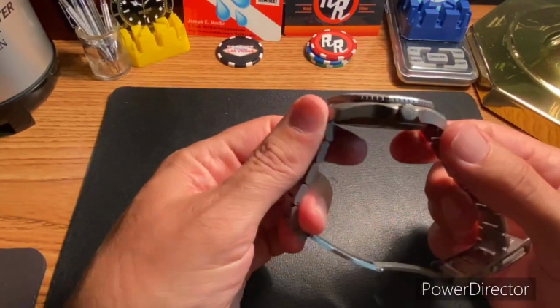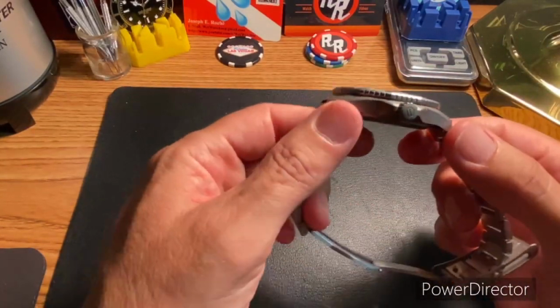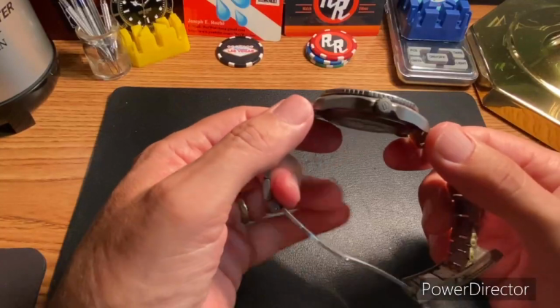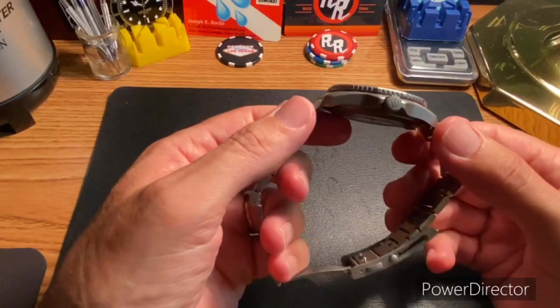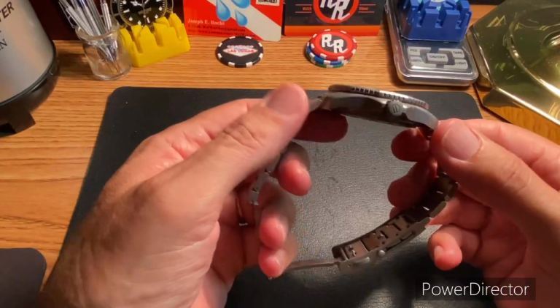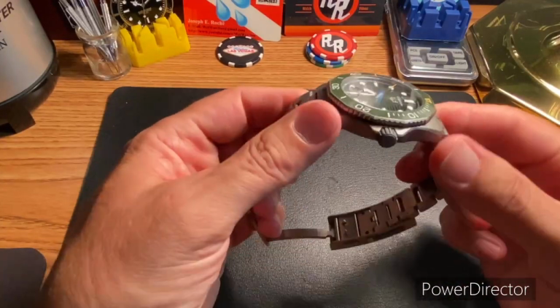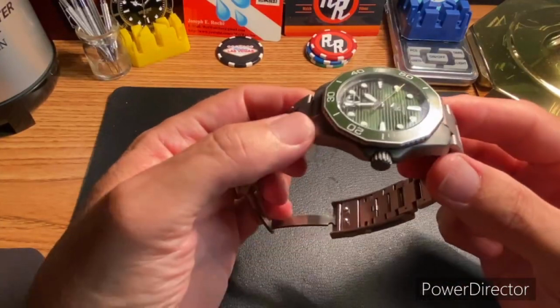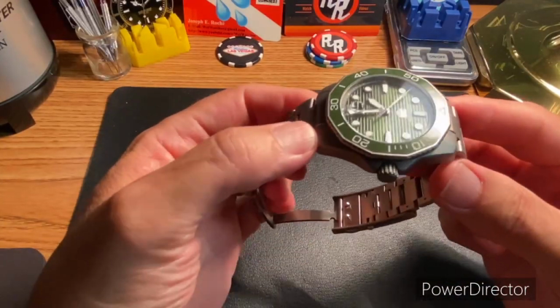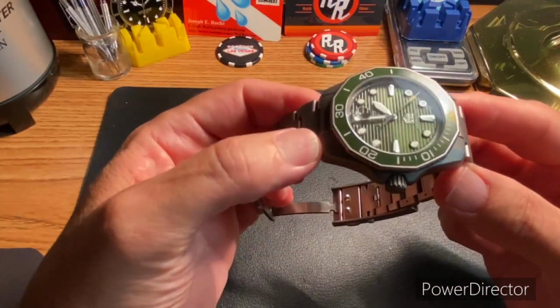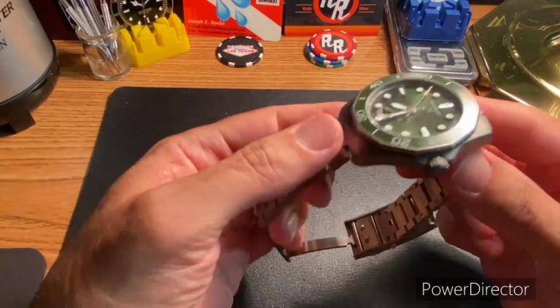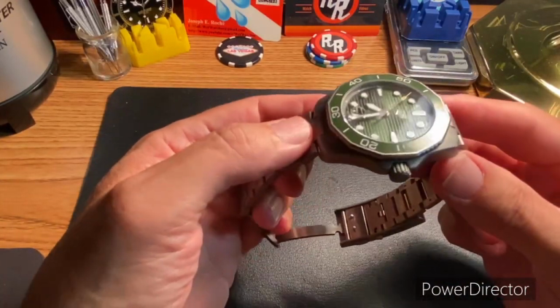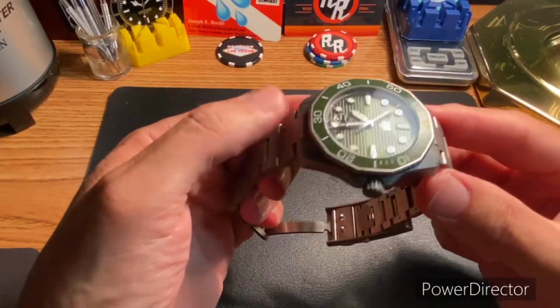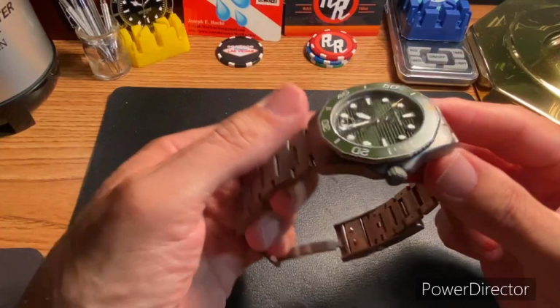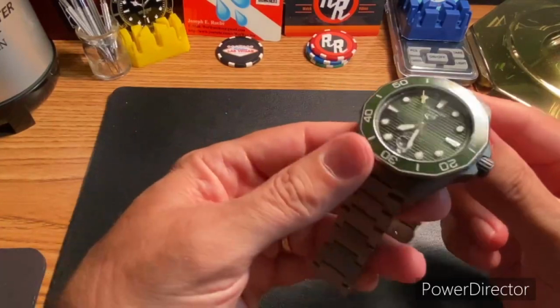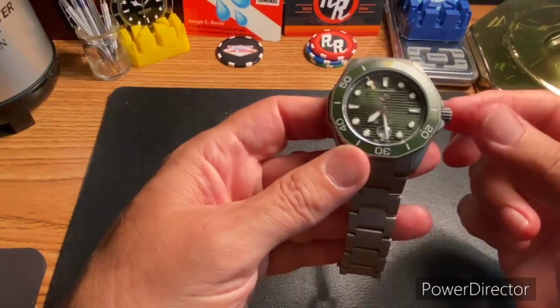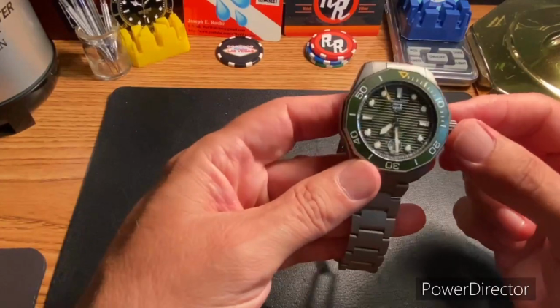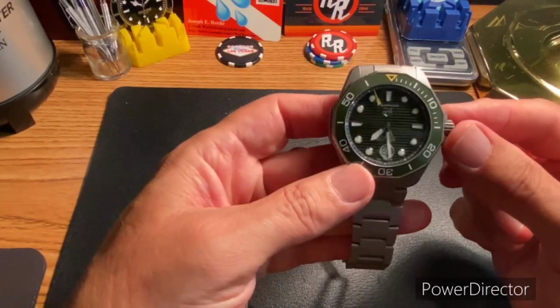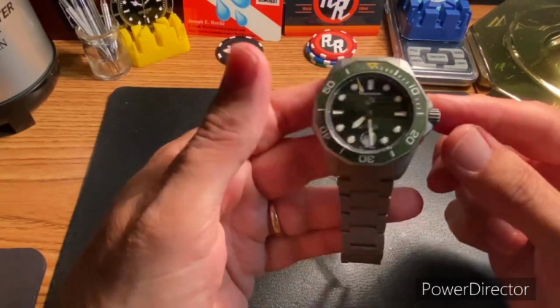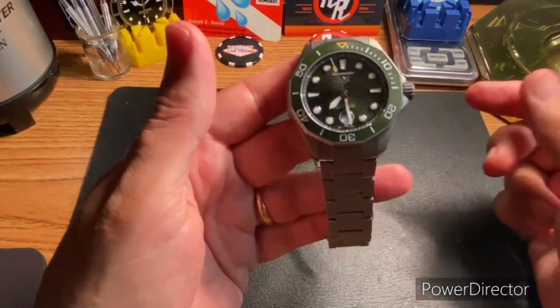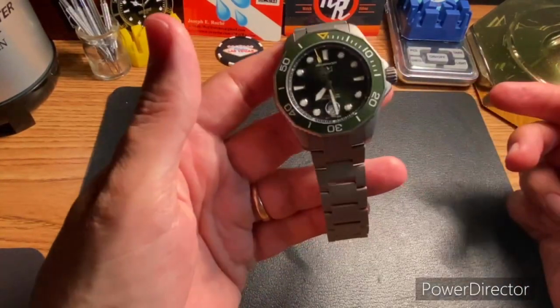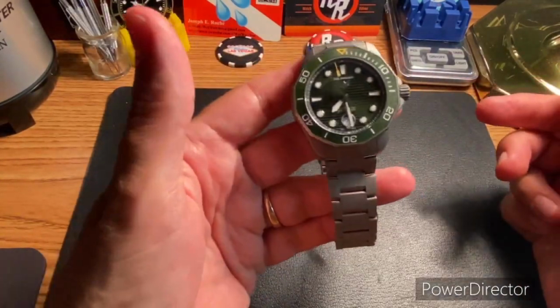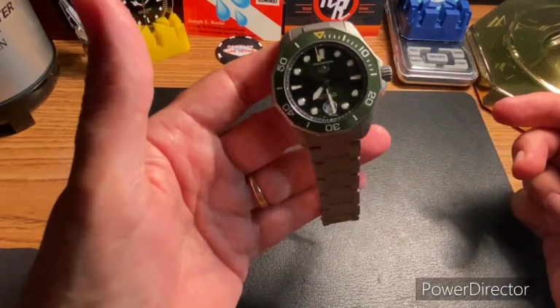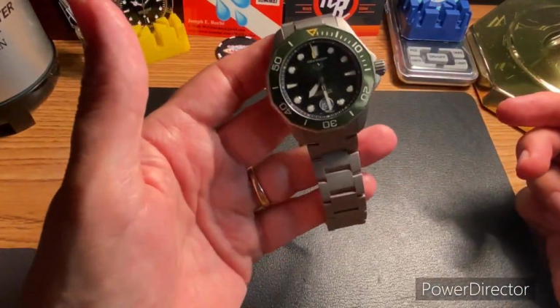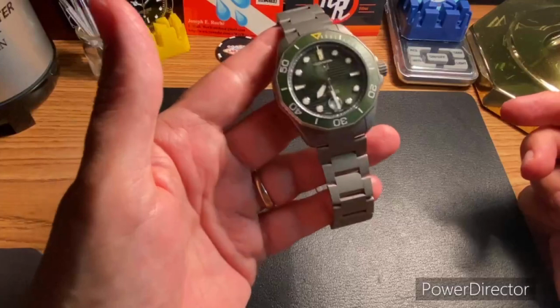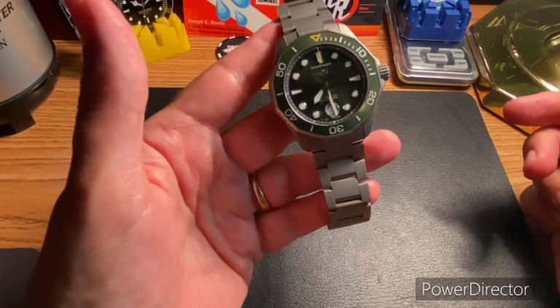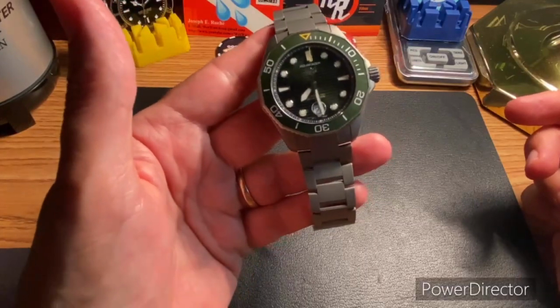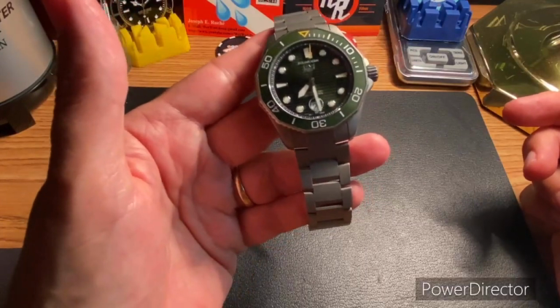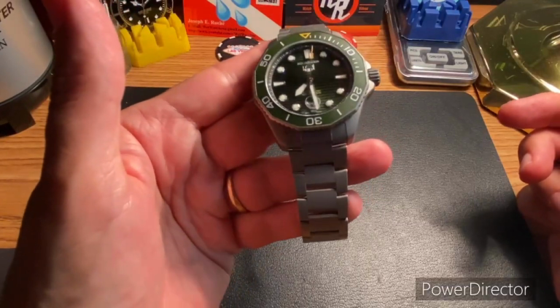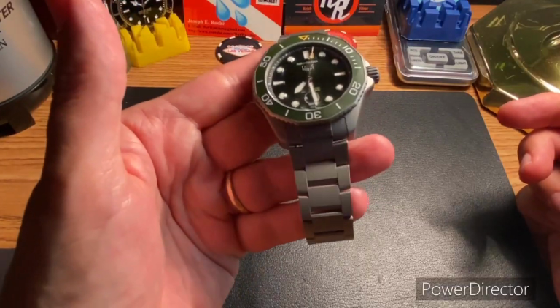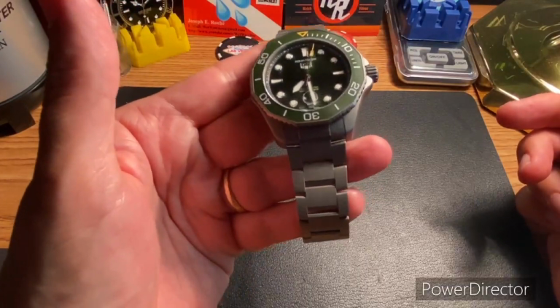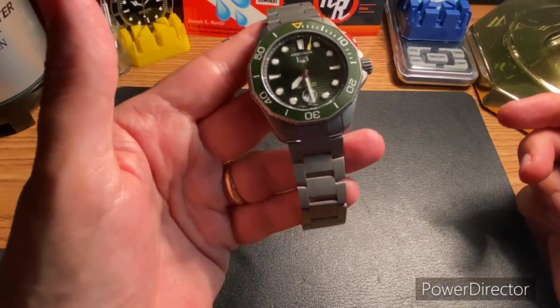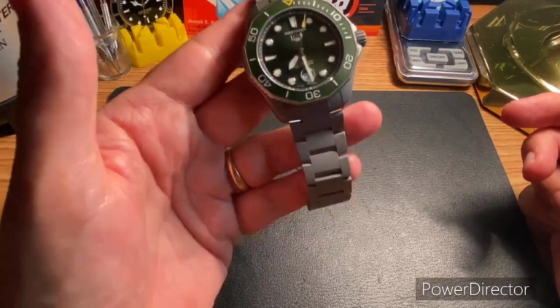I will definitely do more reviews on this one. There is not a ton out there in the YouTube space, and I actually kind of like that. I love that yellow pop on this watch.